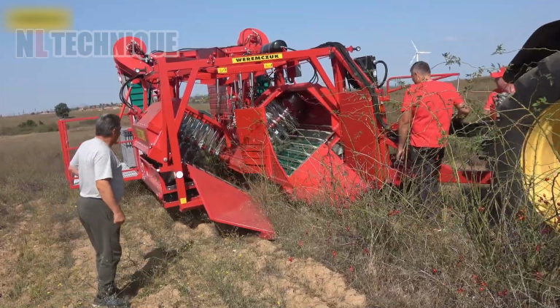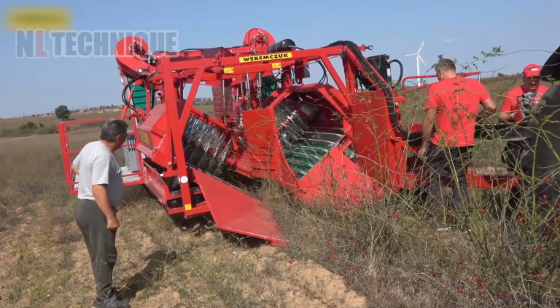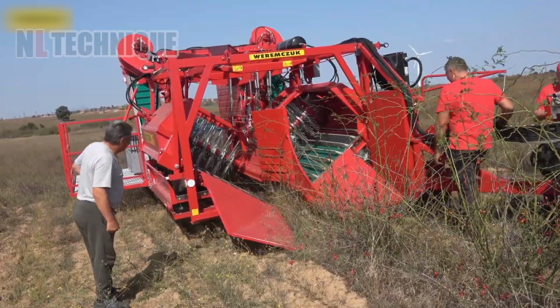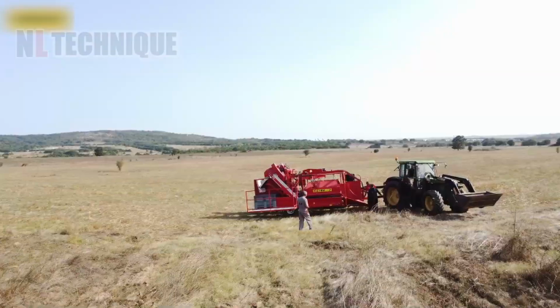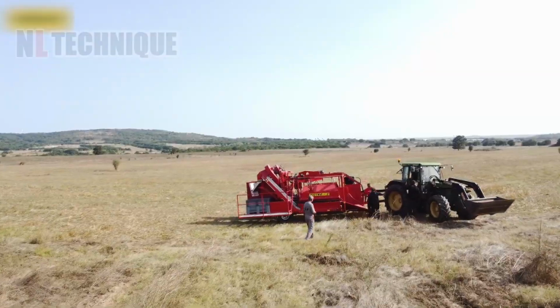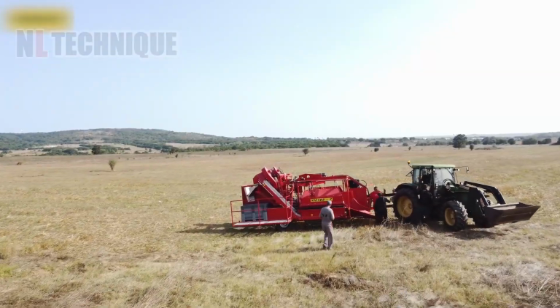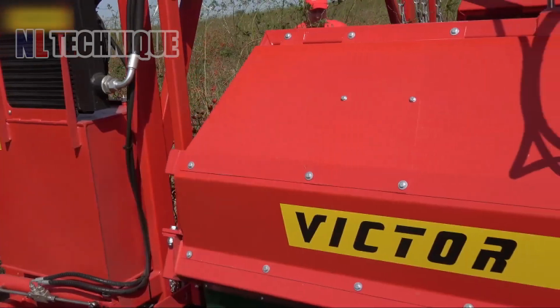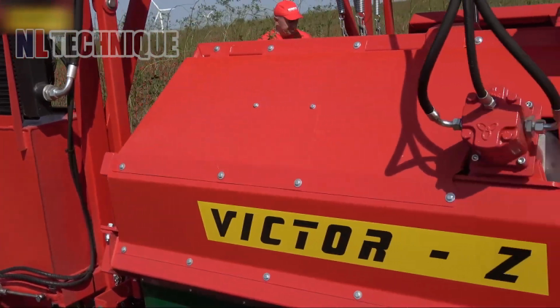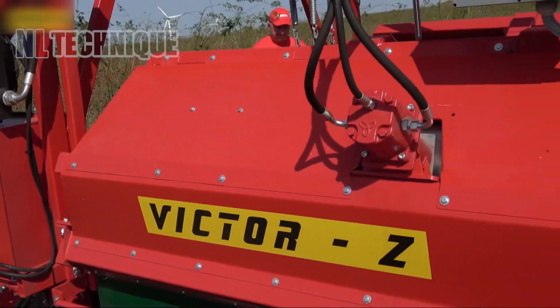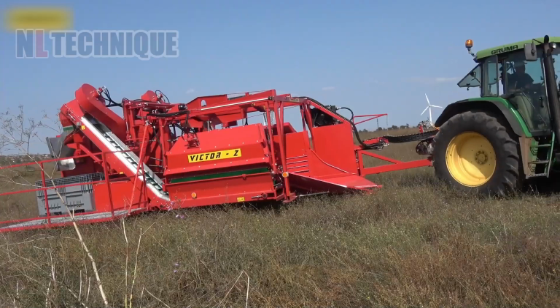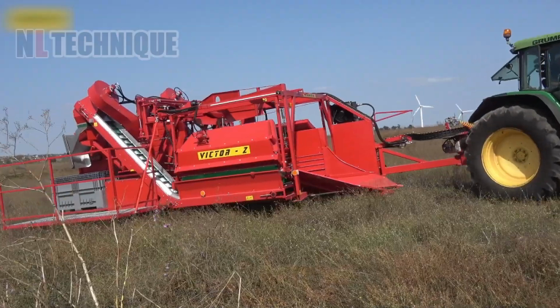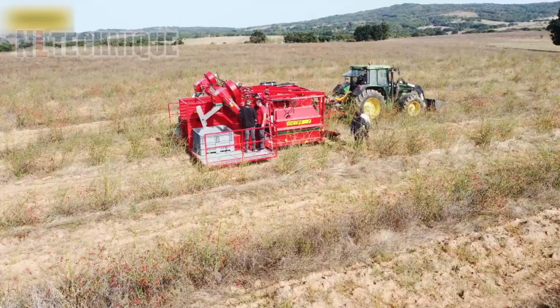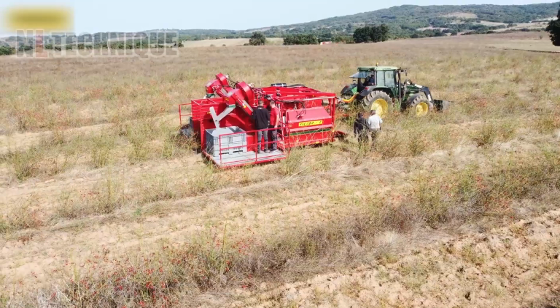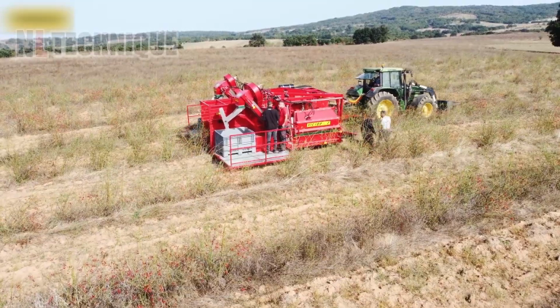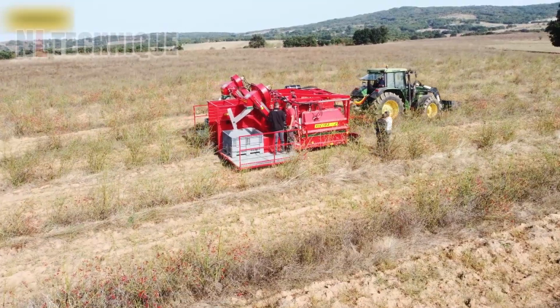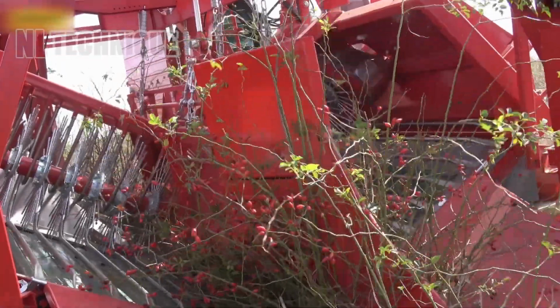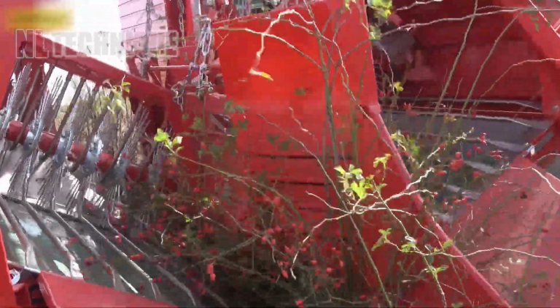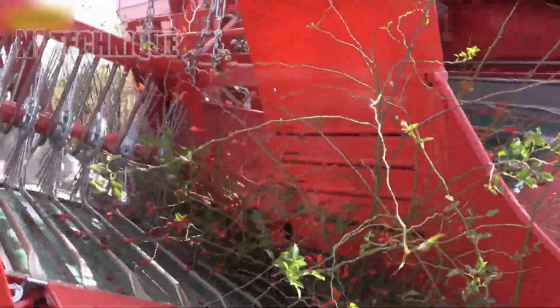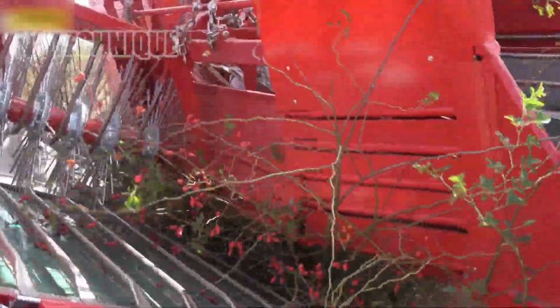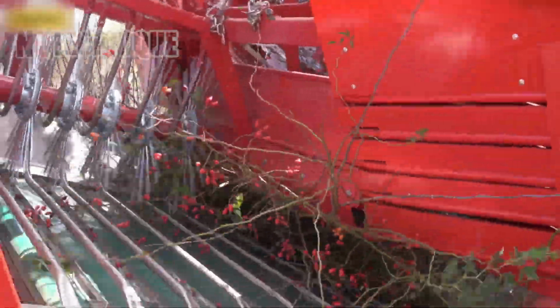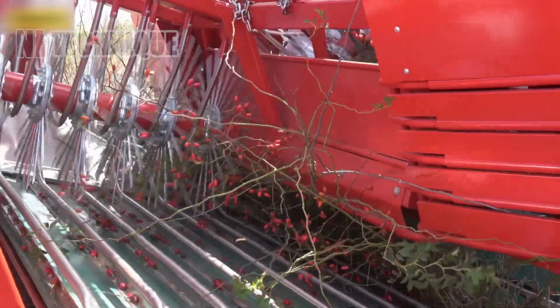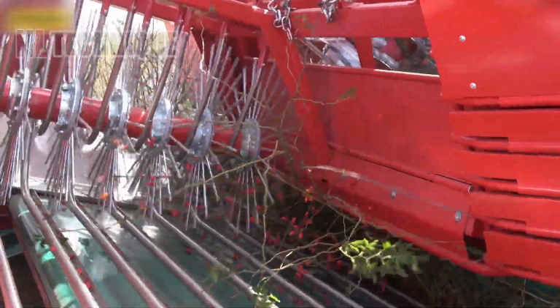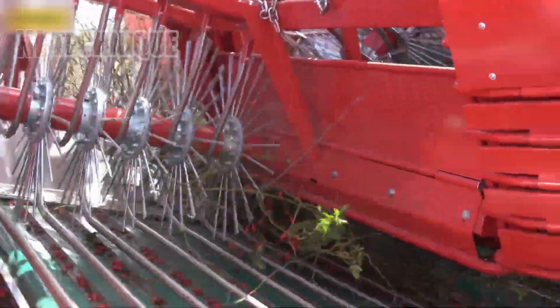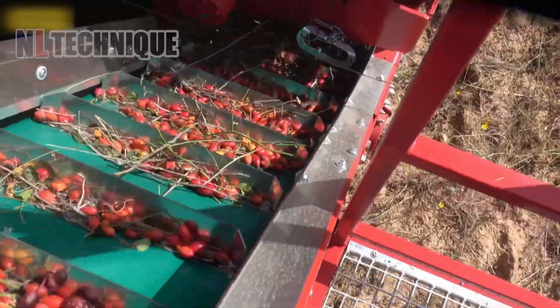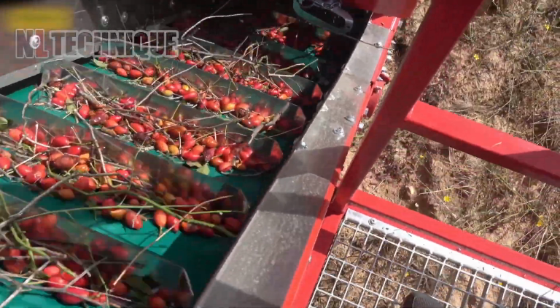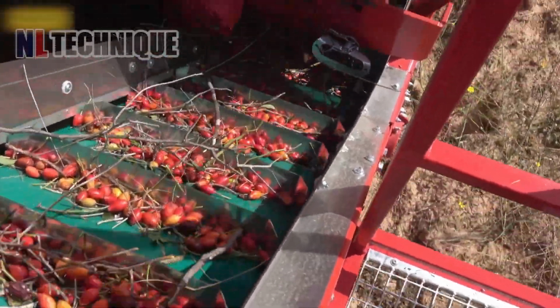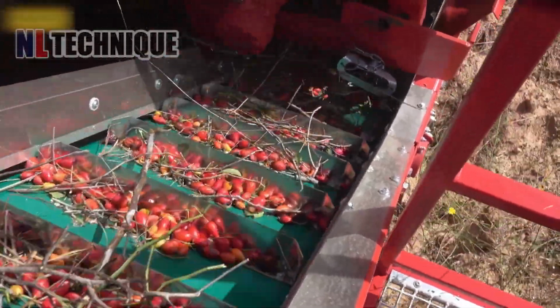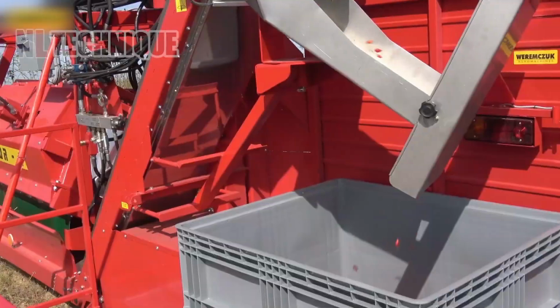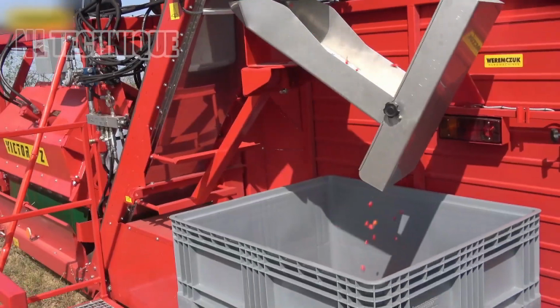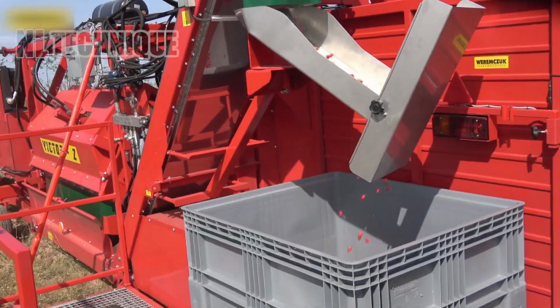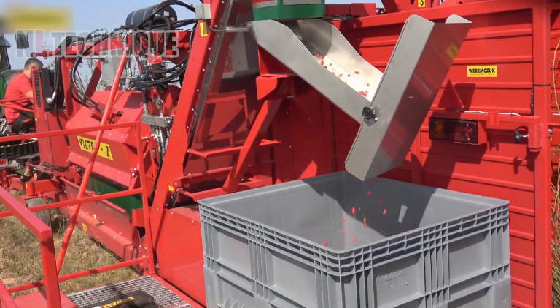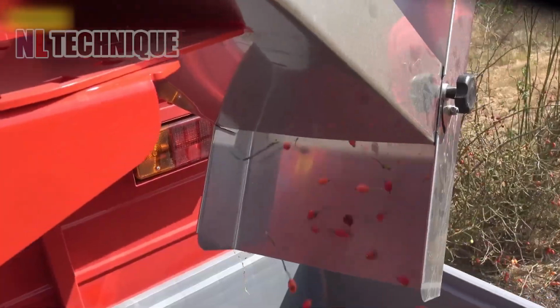On an eco-friendly farm, they gathered rosehip using the Victor Z, a full-row harvester from Urimzuk Agro Machines, perfect for expansive fields. Intrigued by the harvesting process? Check out the video to see it unfold!